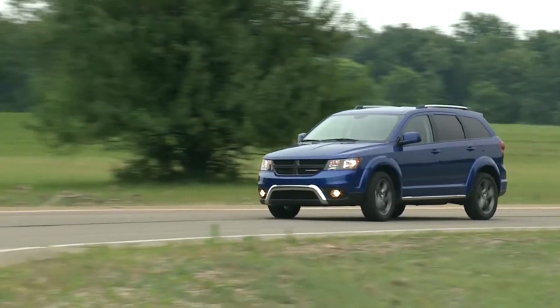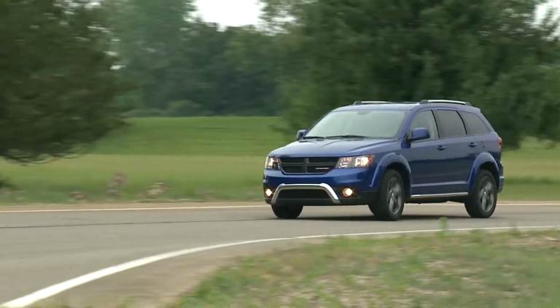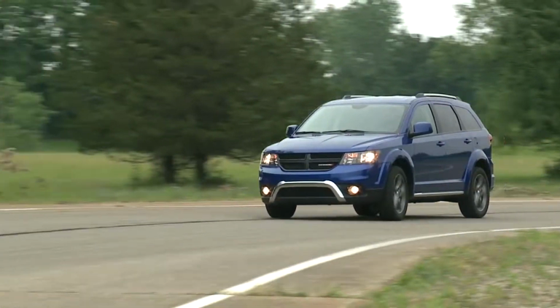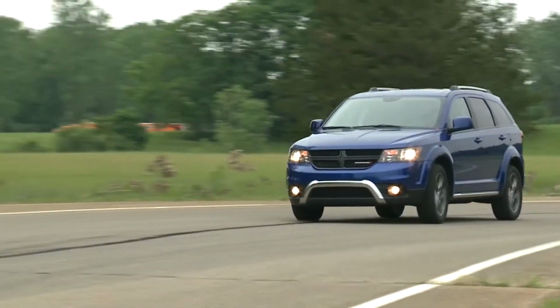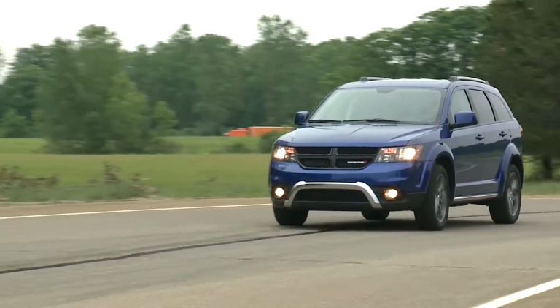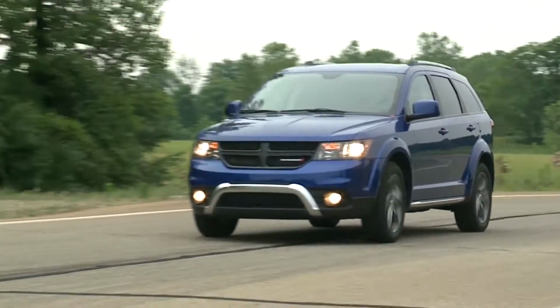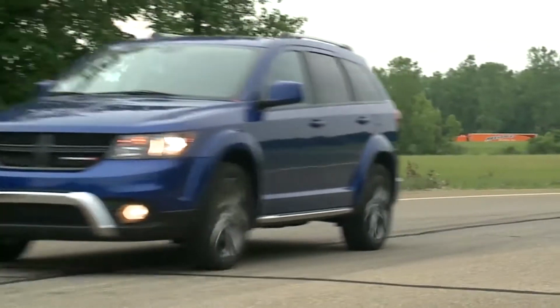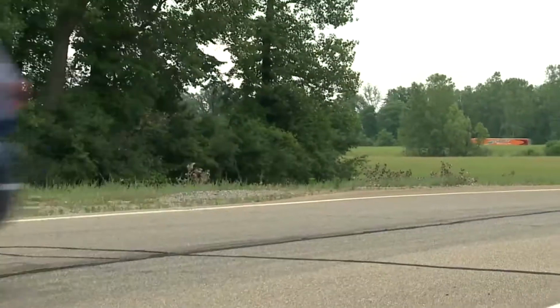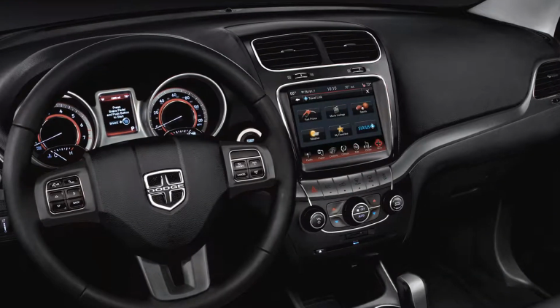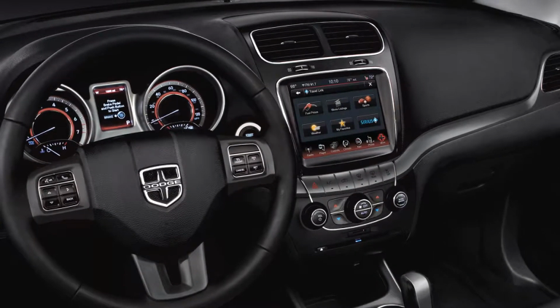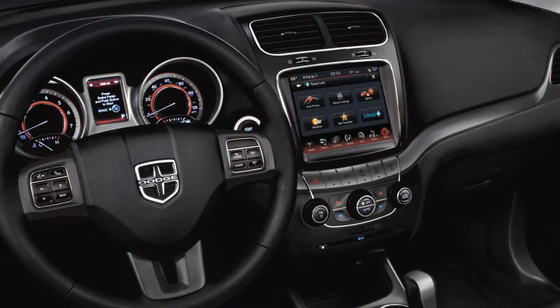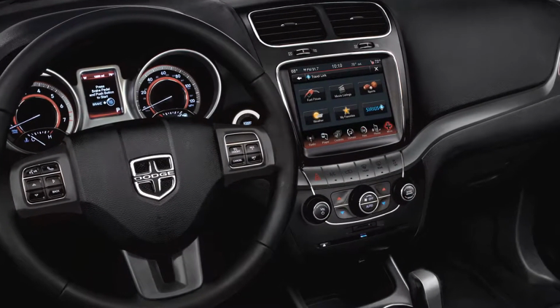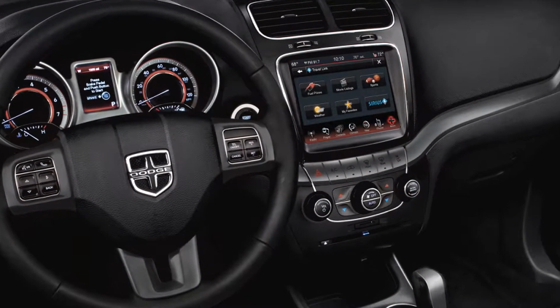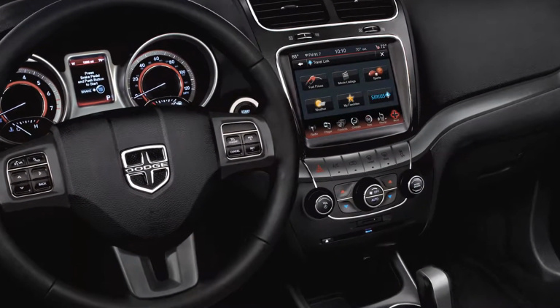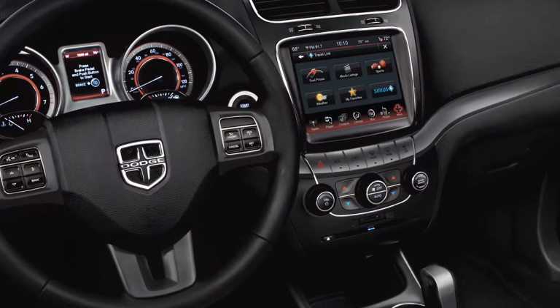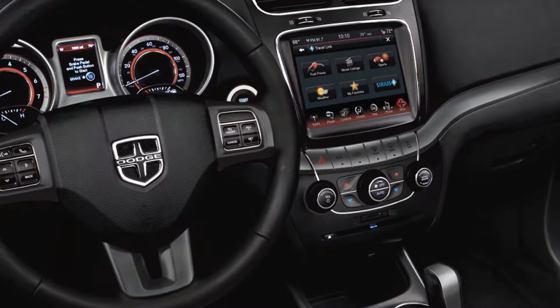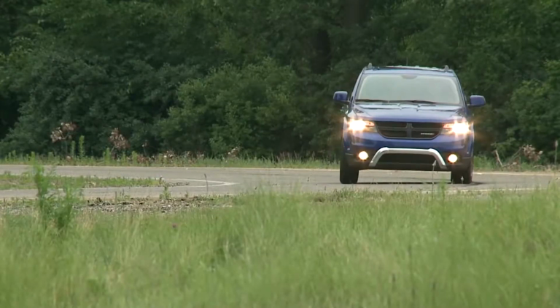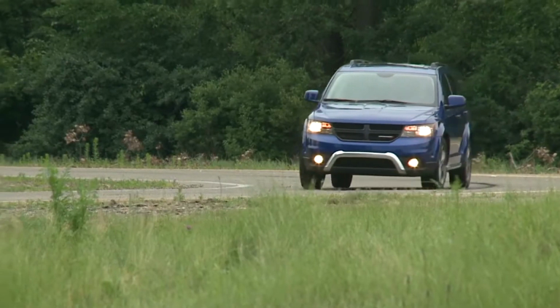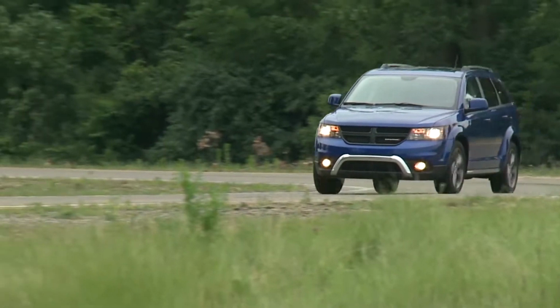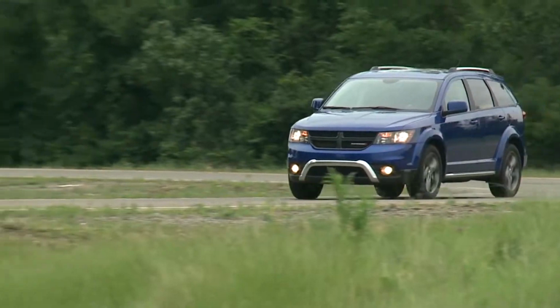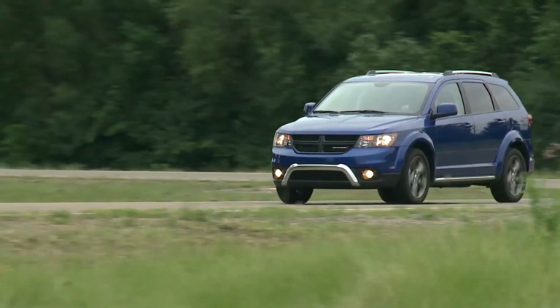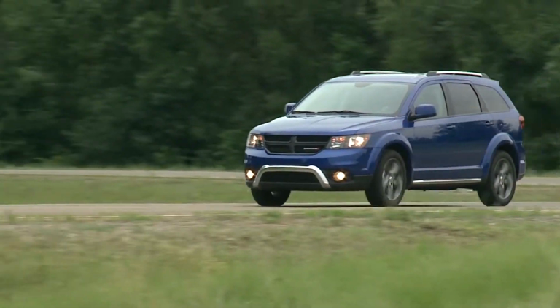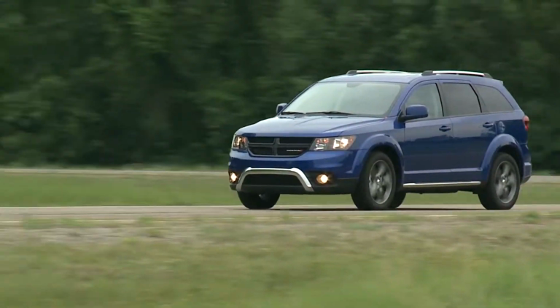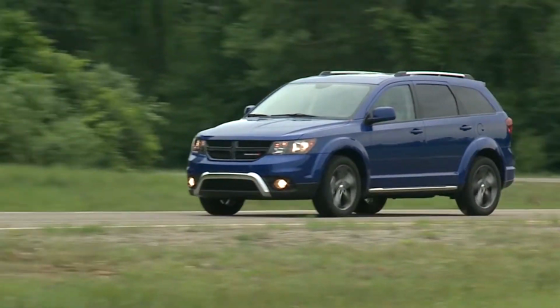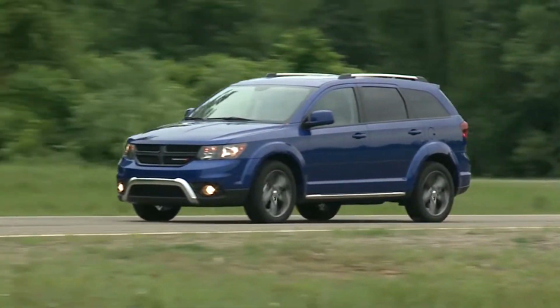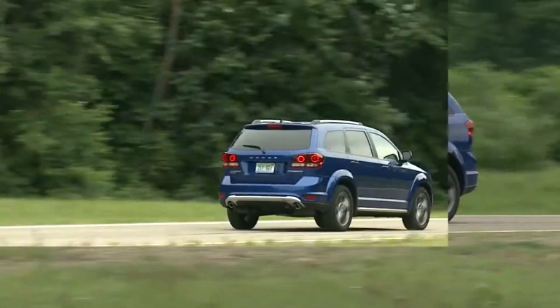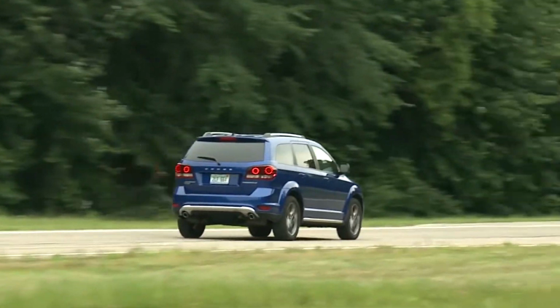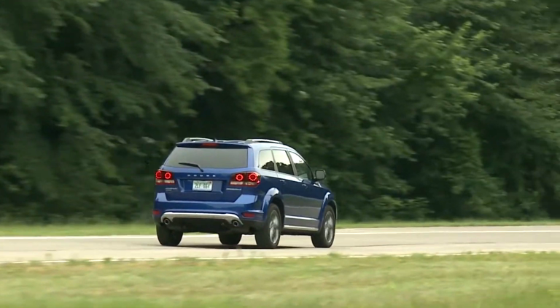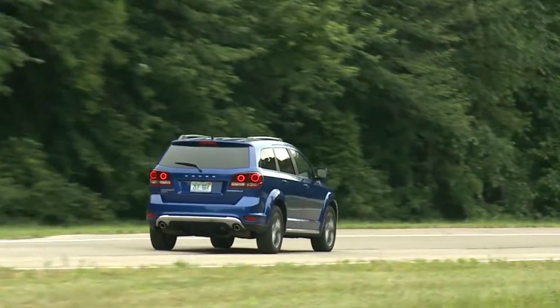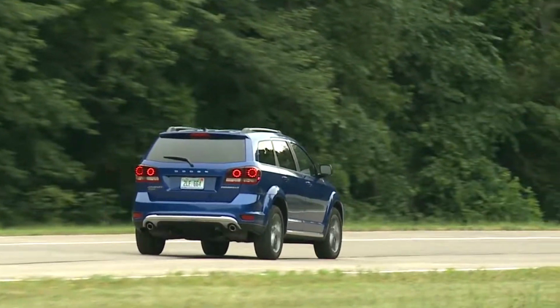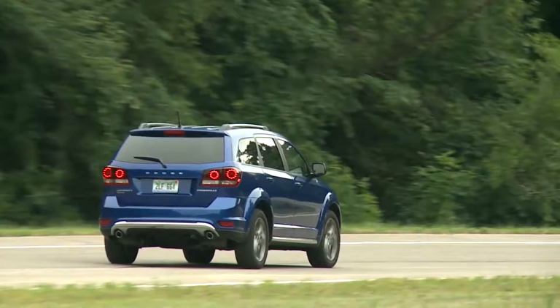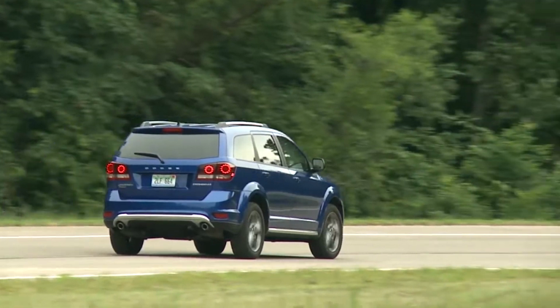On the road, stay up to the minute with information available through an 8.4-inch infotainment touch screen, SiriusXM traffic and SiriusXM travel, which both come with a five-year trial. This gives you weather, traffic, gas stations, movie times, and sports scores.